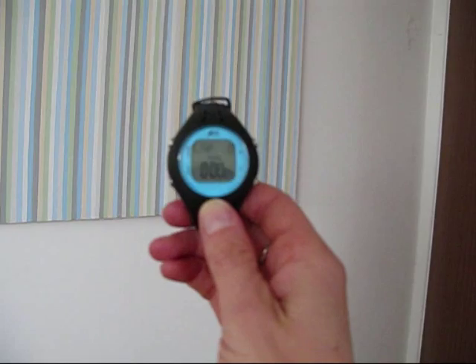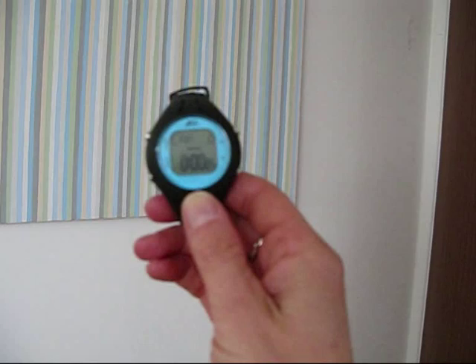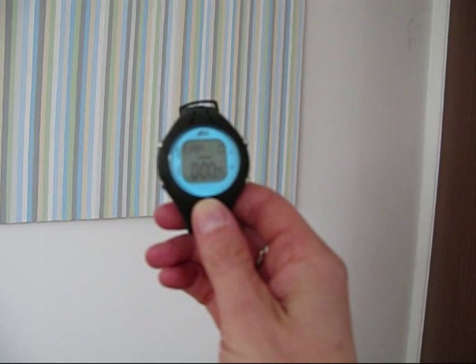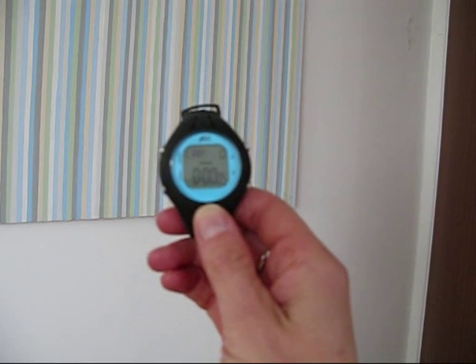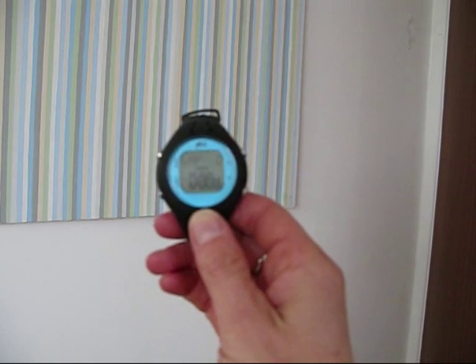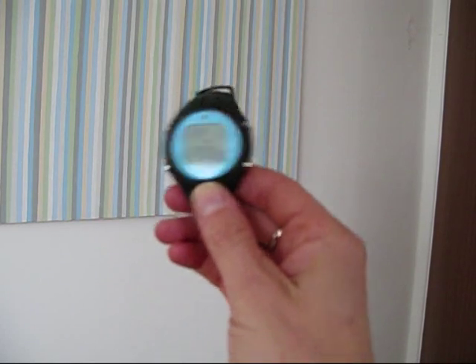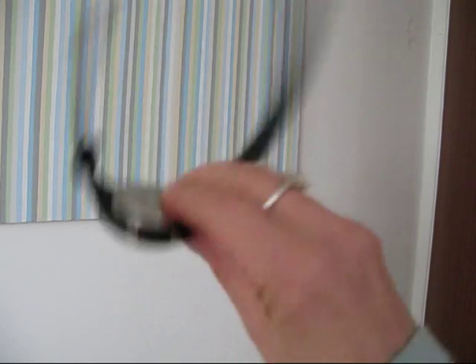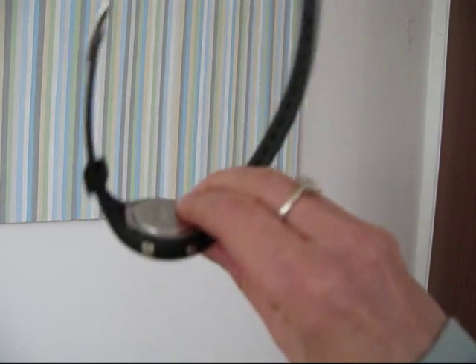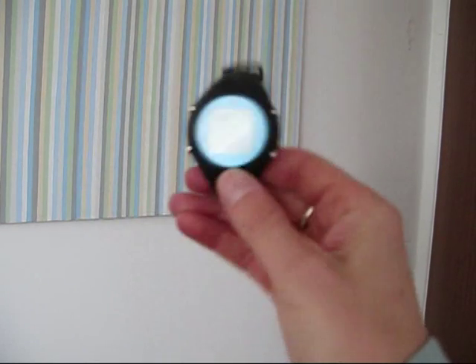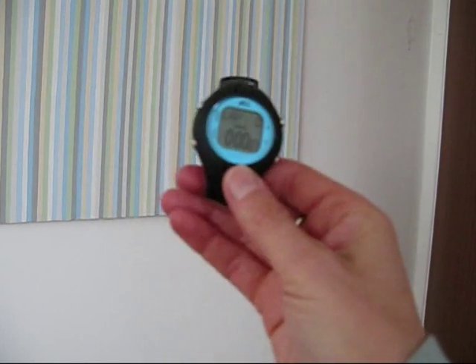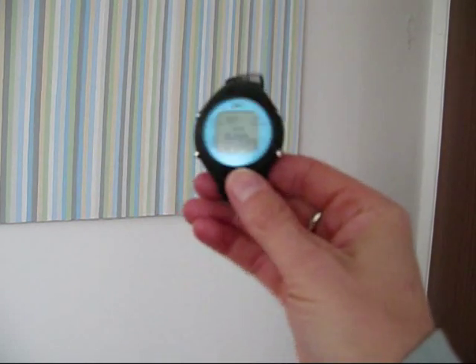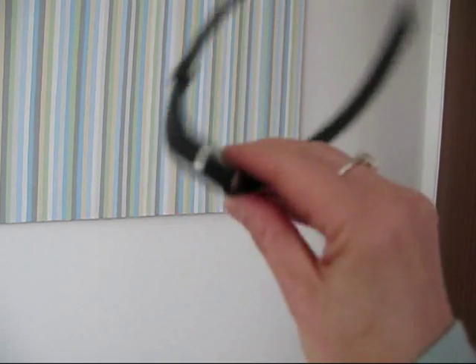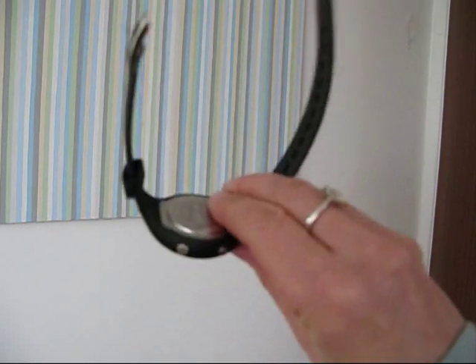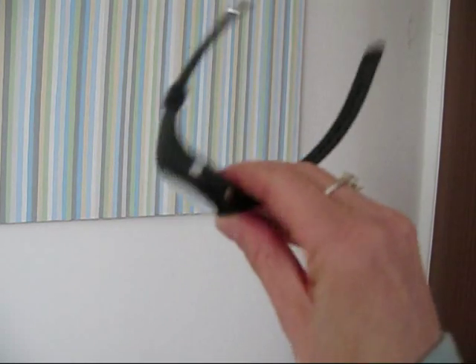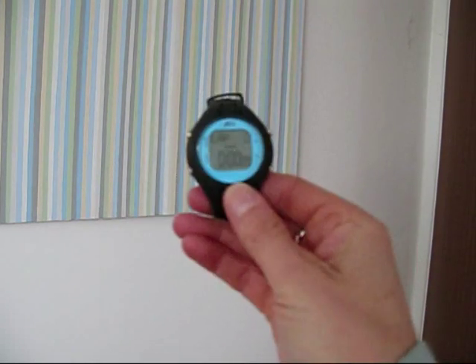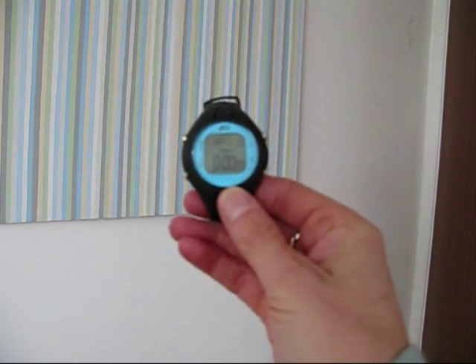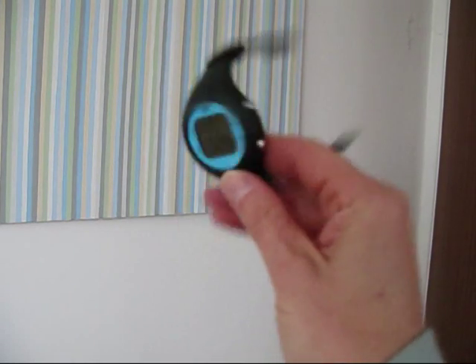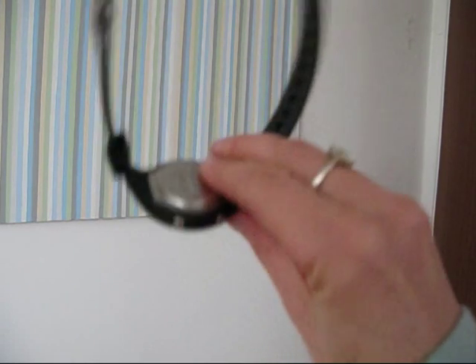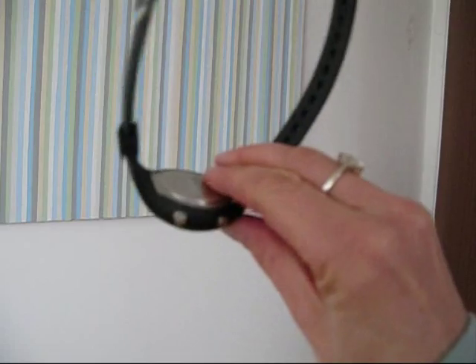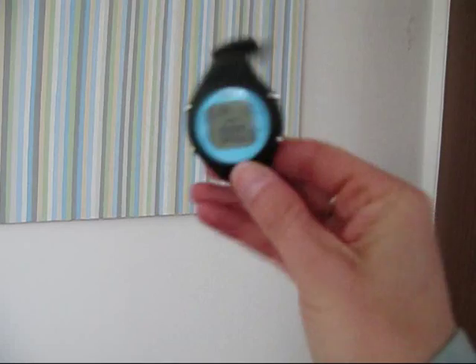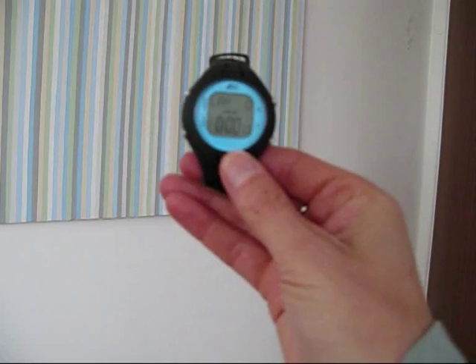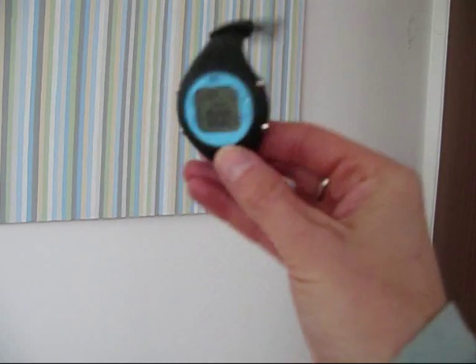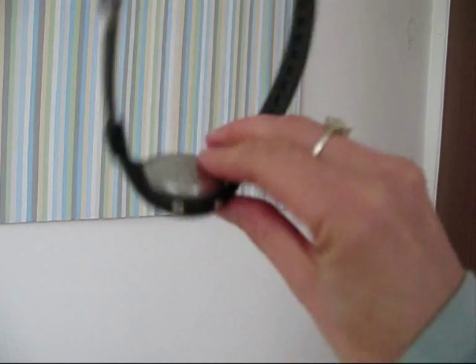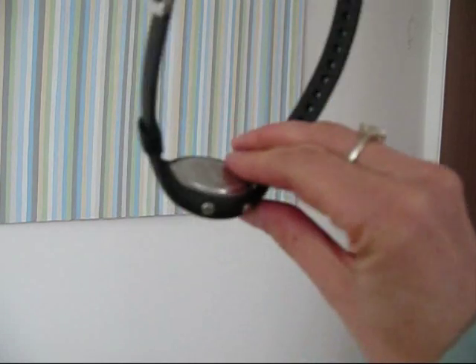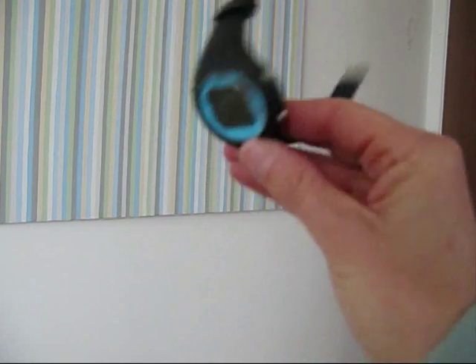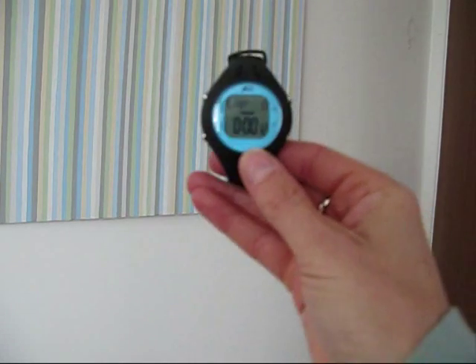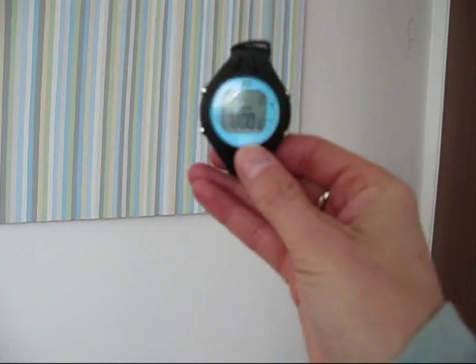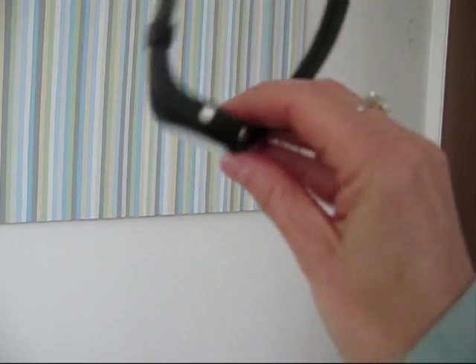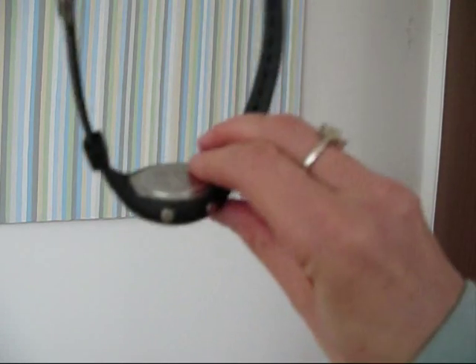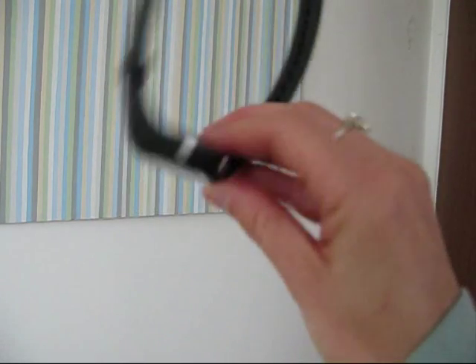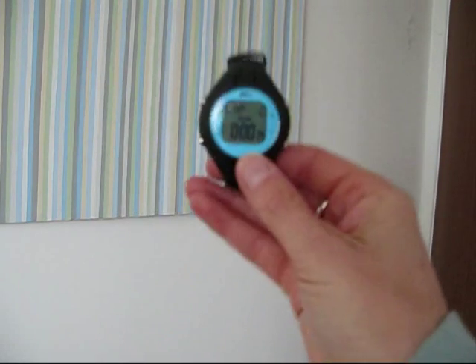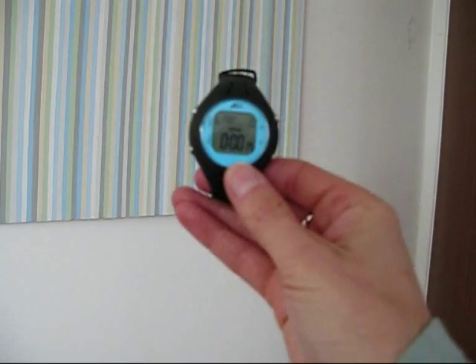Then you can turn the watch regularly in just a simple motion like this. Repeat this six or seven times and the watch will know that you're swimming.